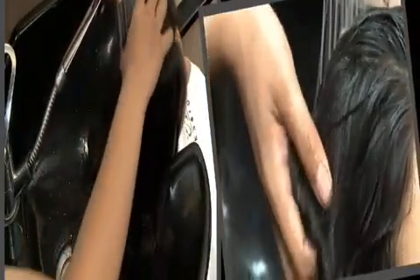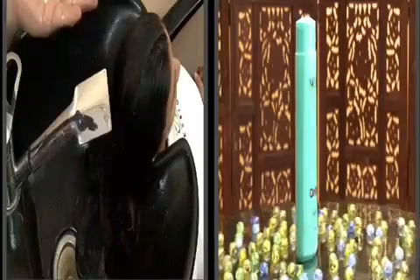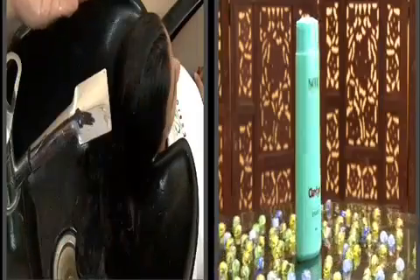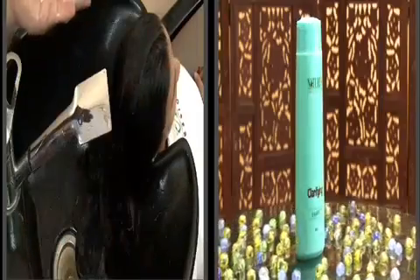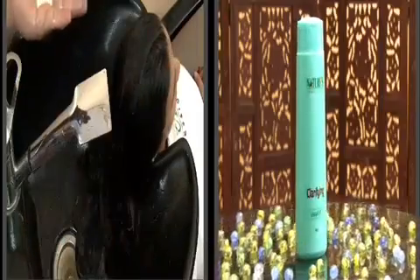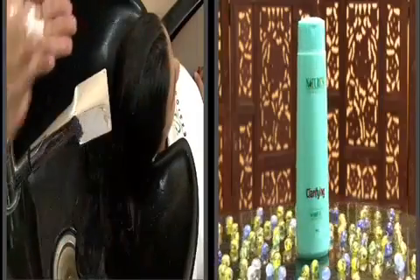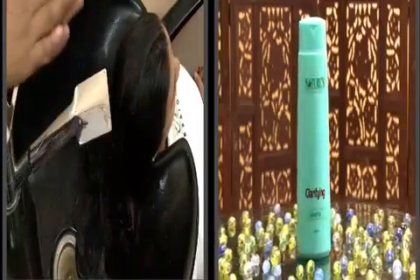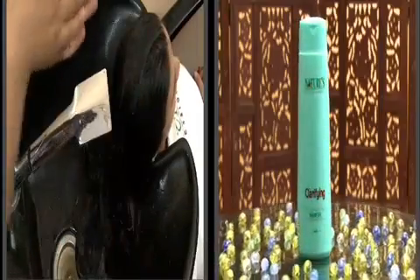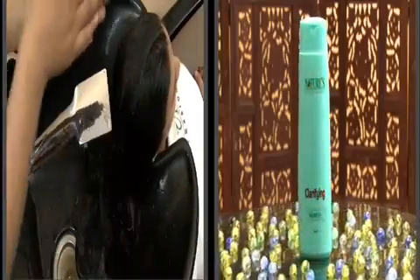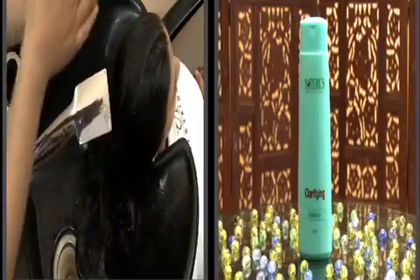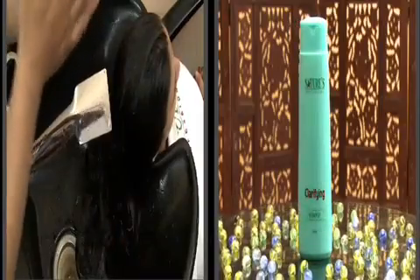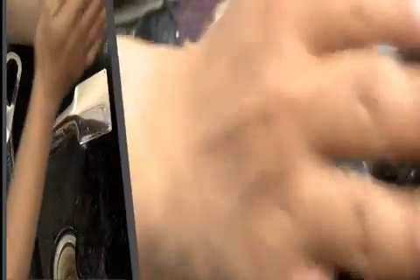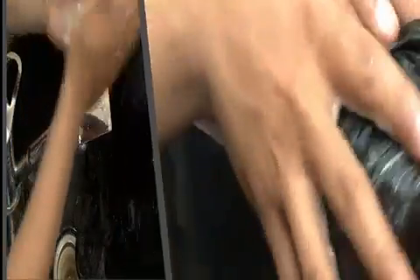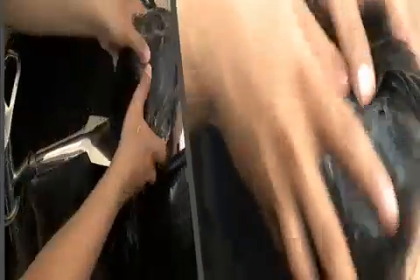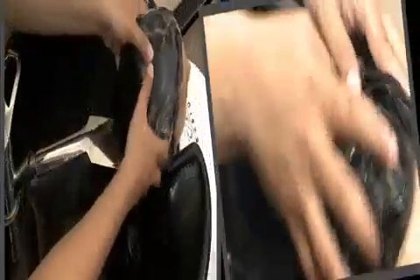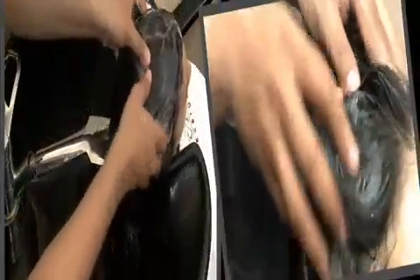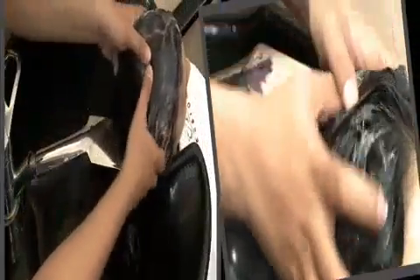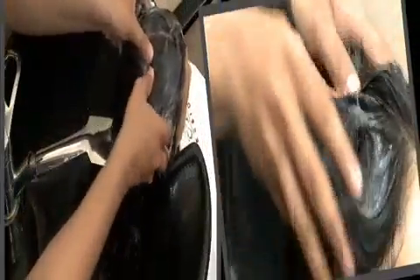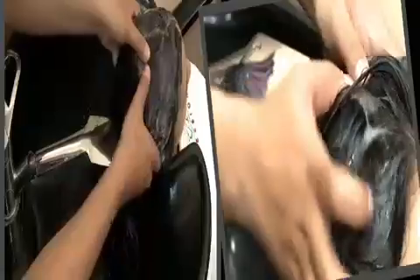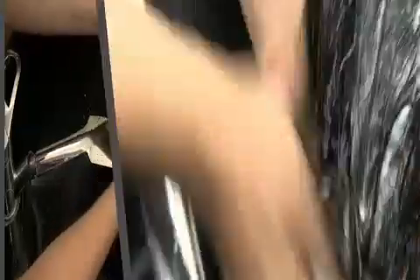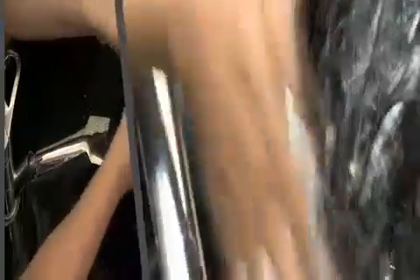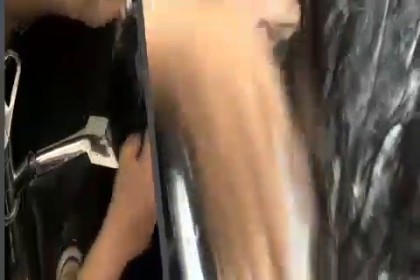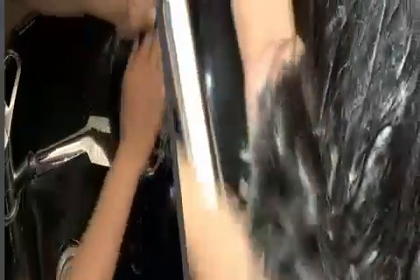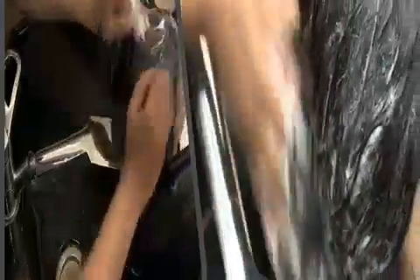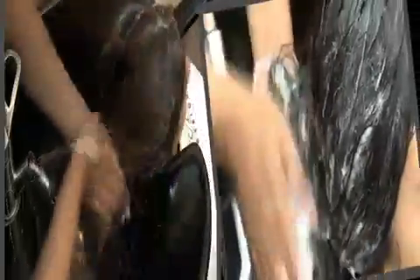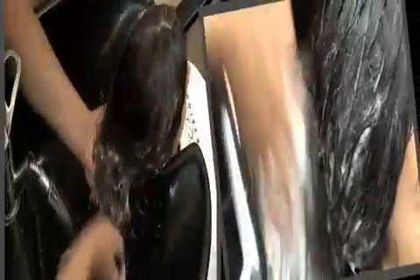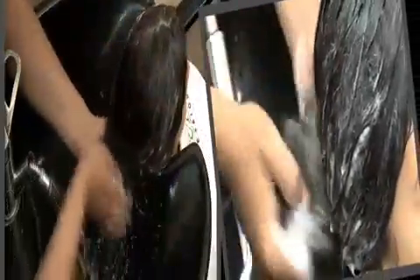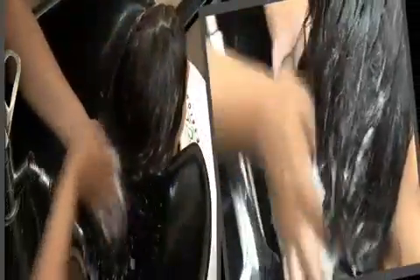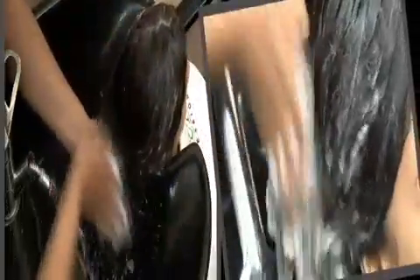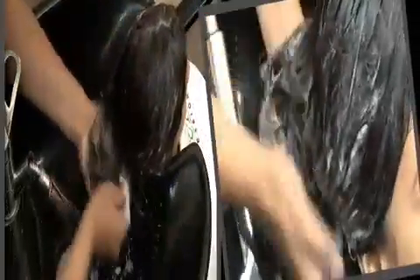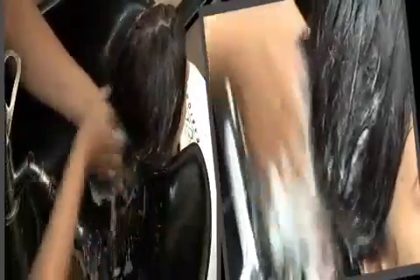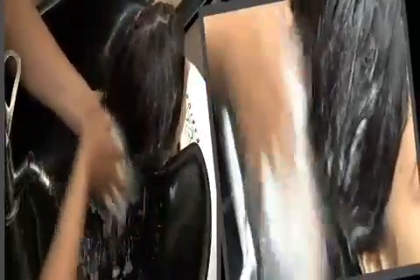Use Clarifying Shampoo to wash the hair. Apply a small amount of shampoo on the hair and gently distribute it all over your hair as evenly as possible, preferably using a stroke action.